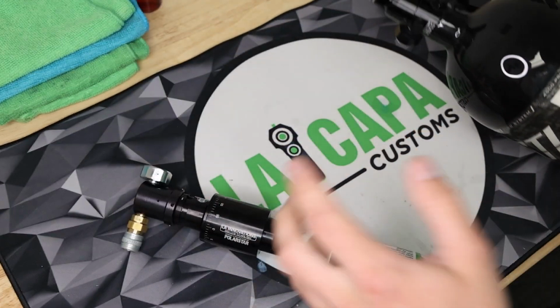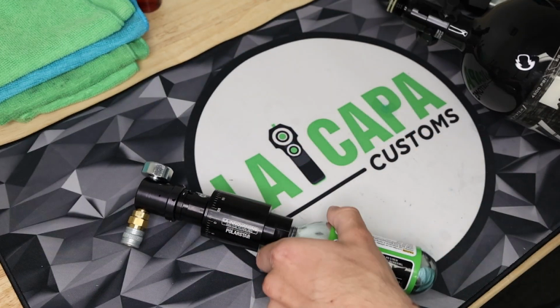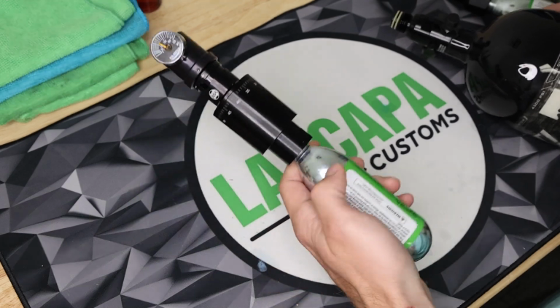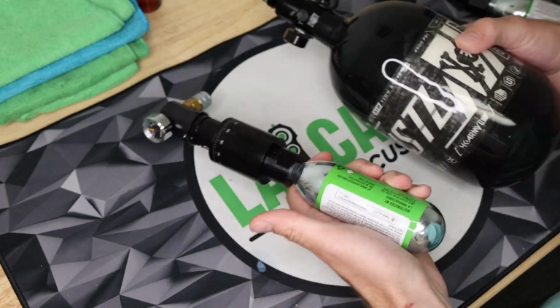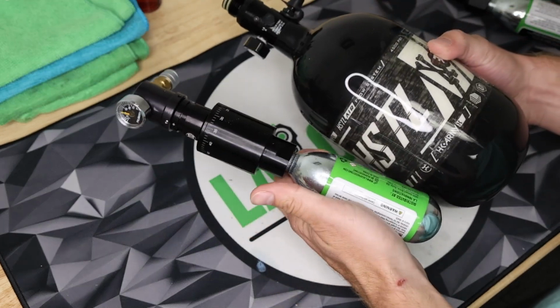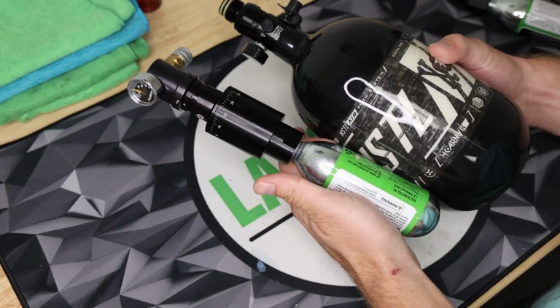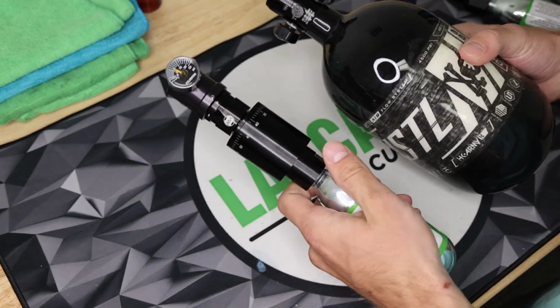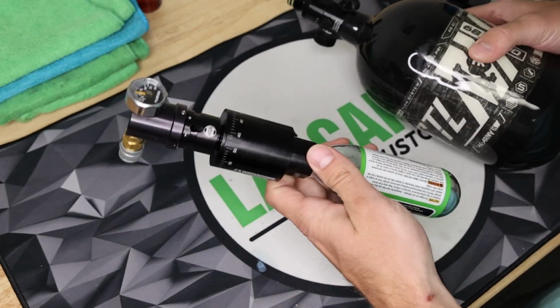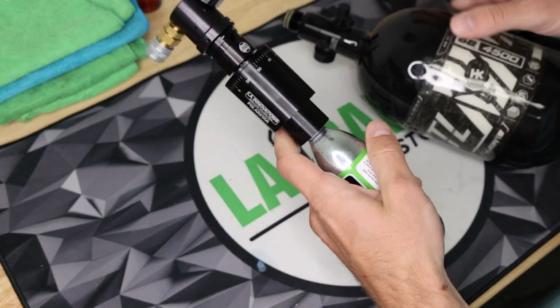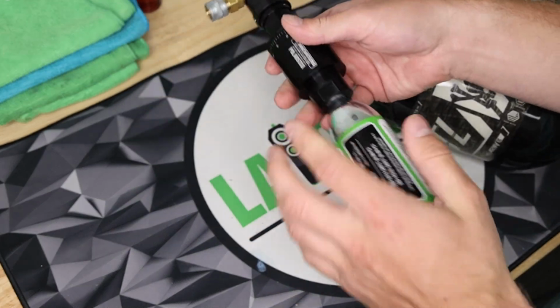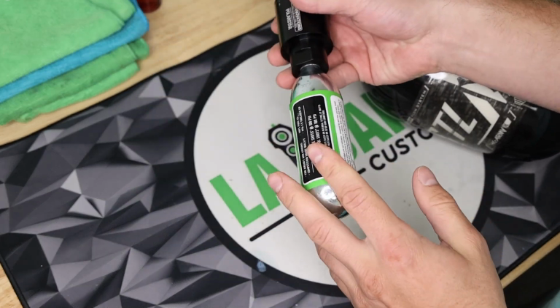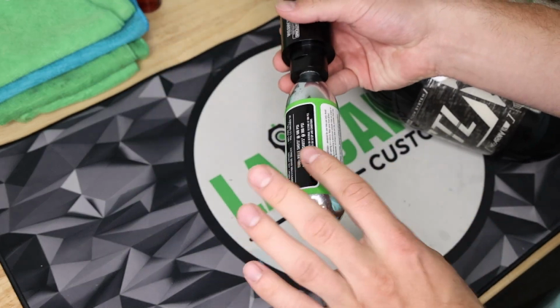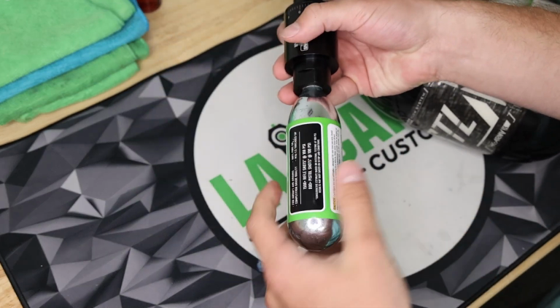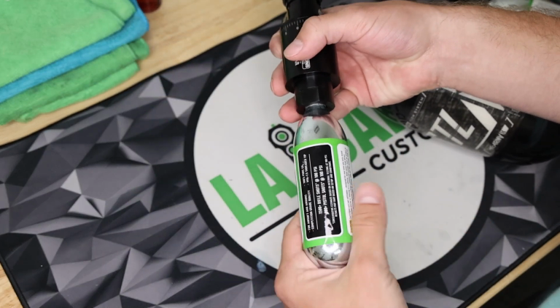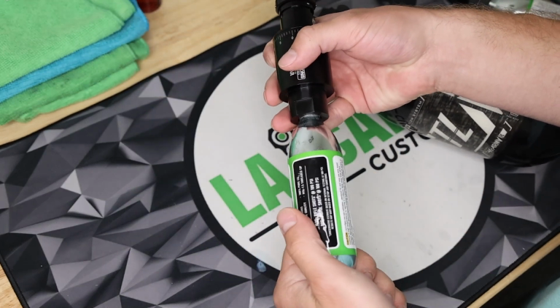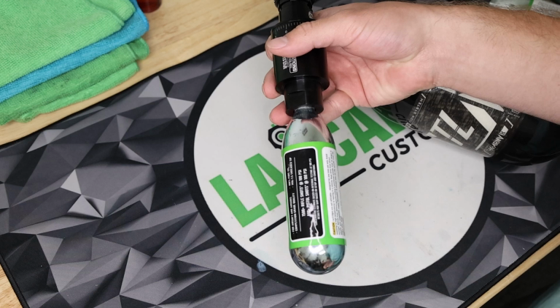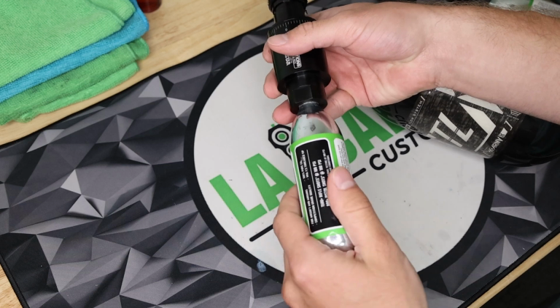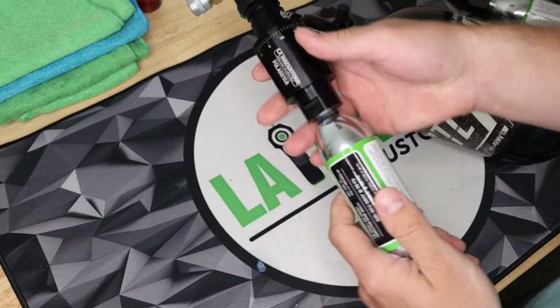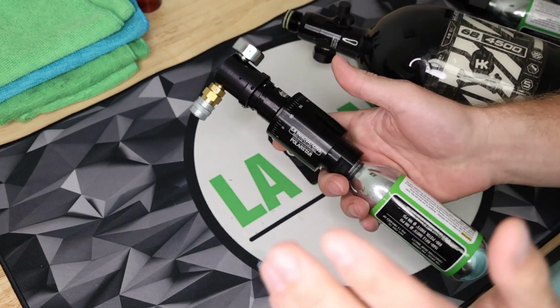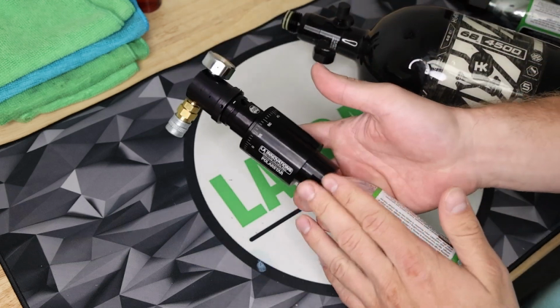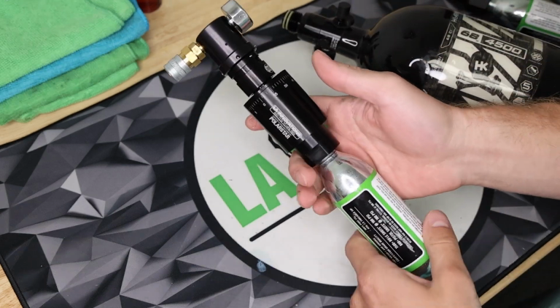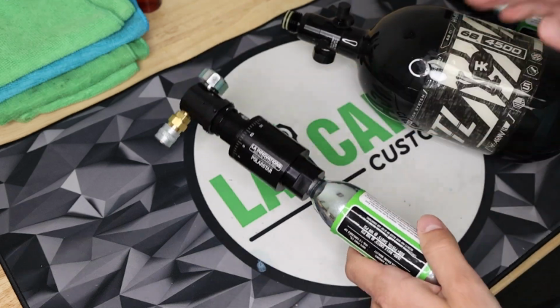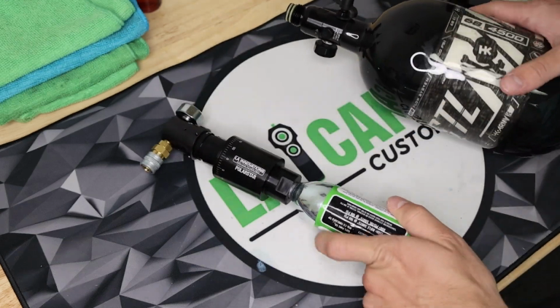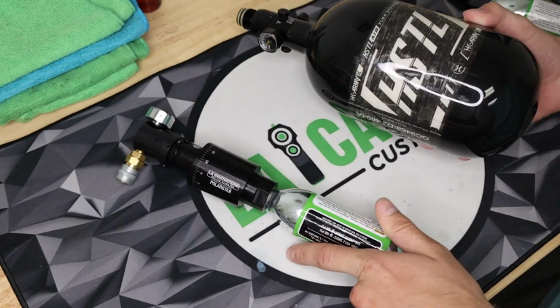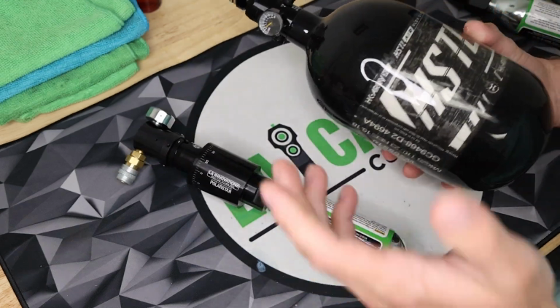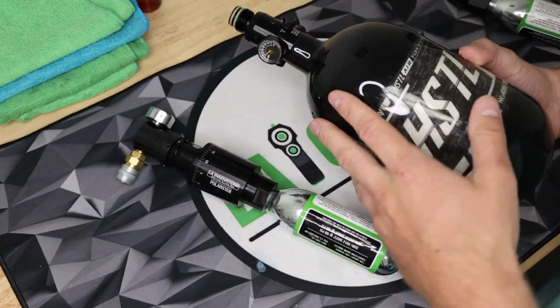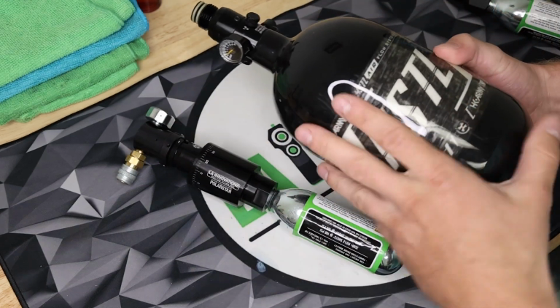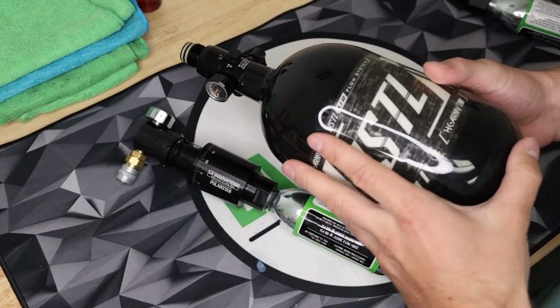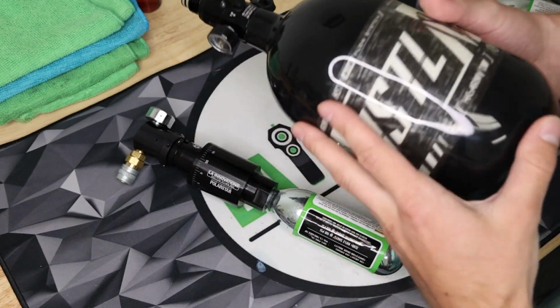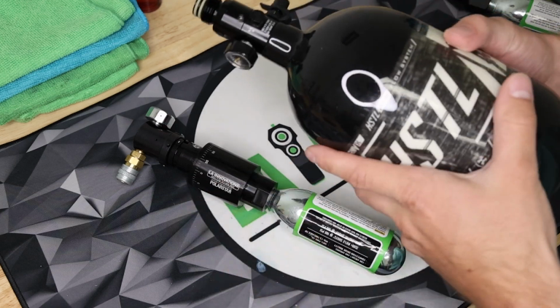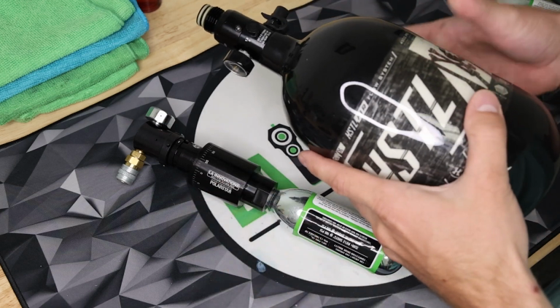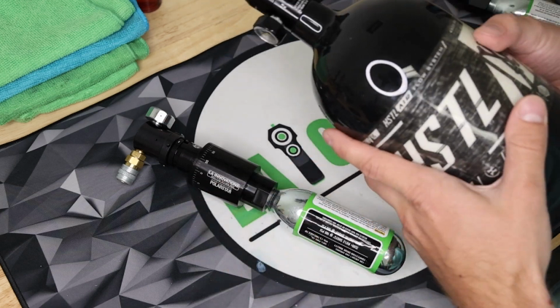It's also way smaller, as you can see. And whenever you run out of a cartridge, all you have to do is unscrew the old one and screw in a new one and you're back to playing. There's no more having to go to a scuba store or your airsoft field to refill these tanks.